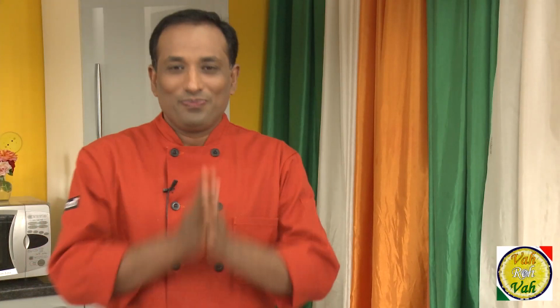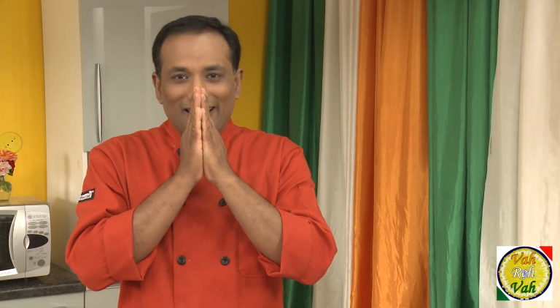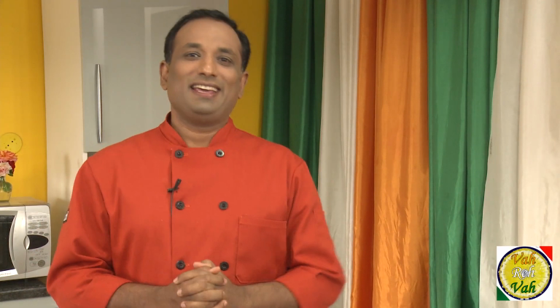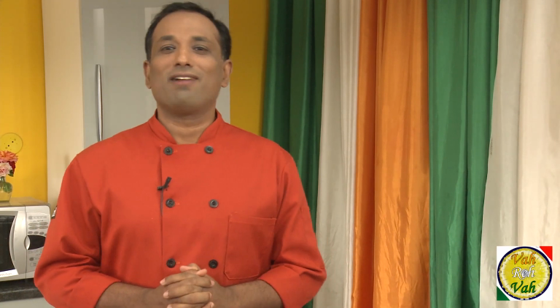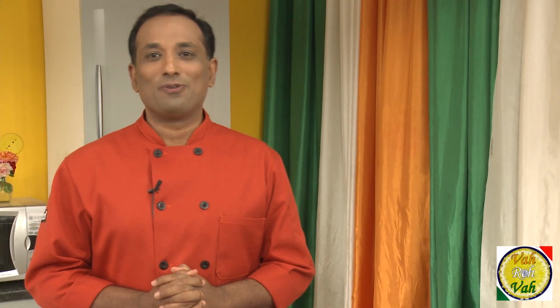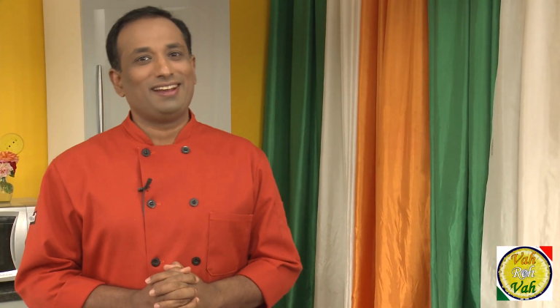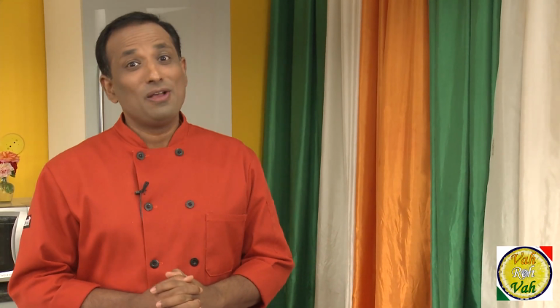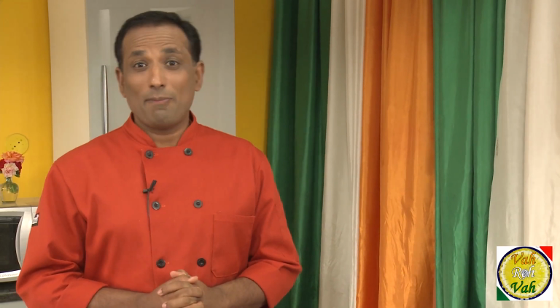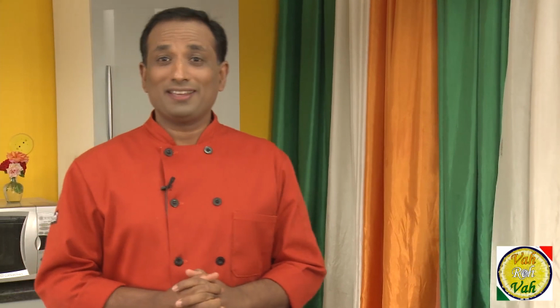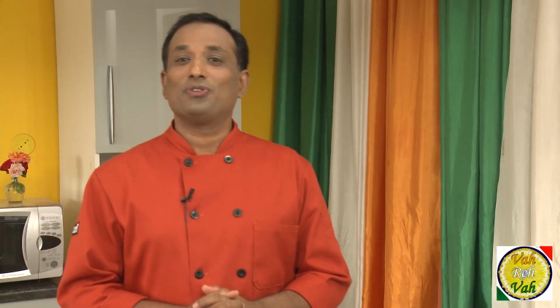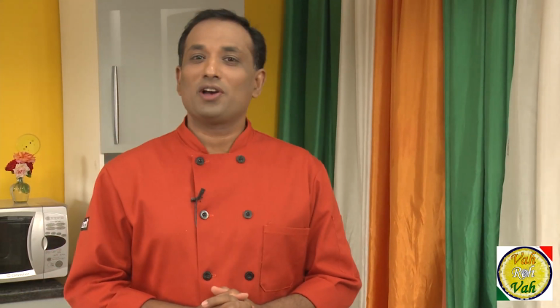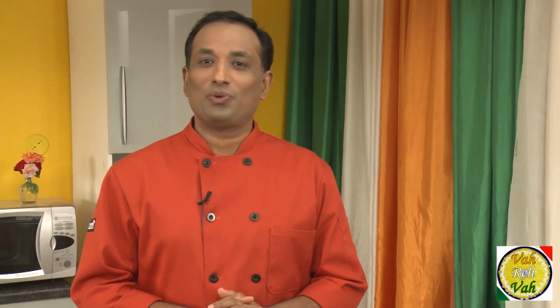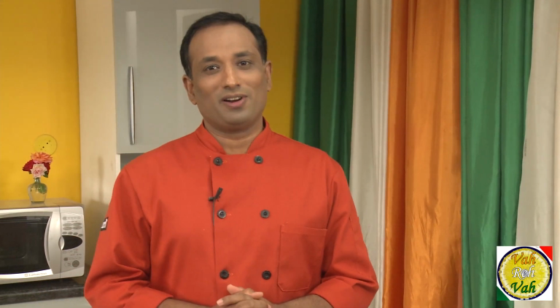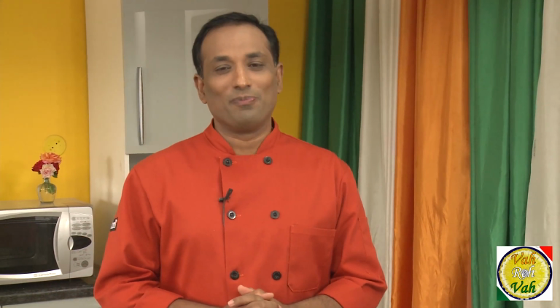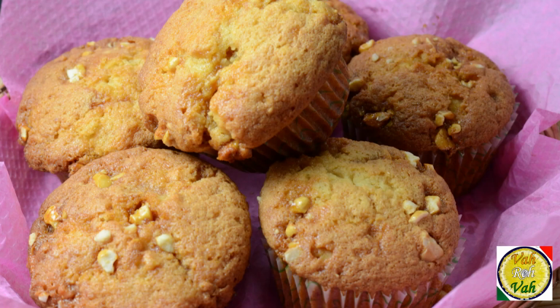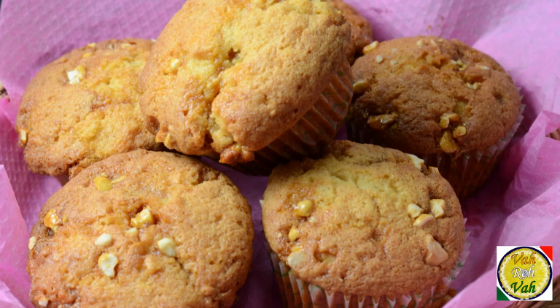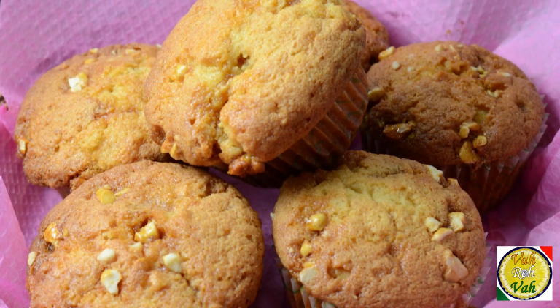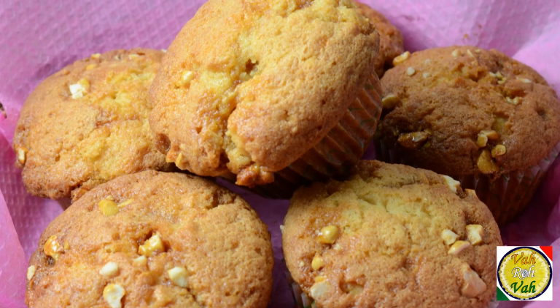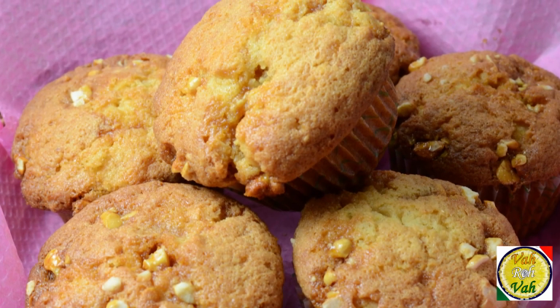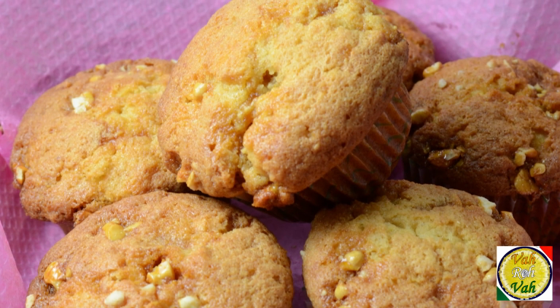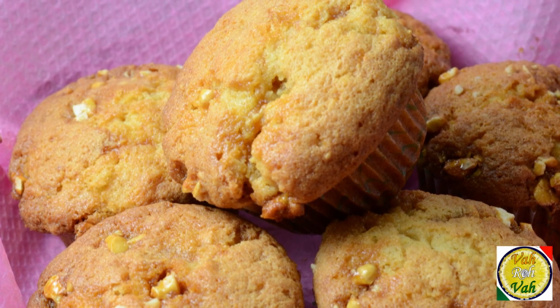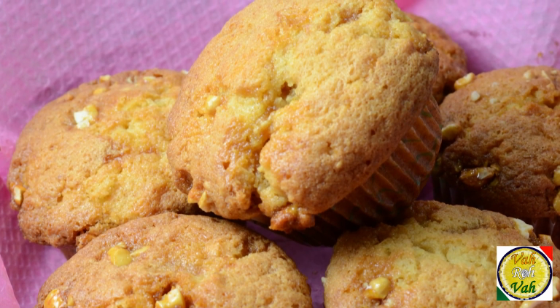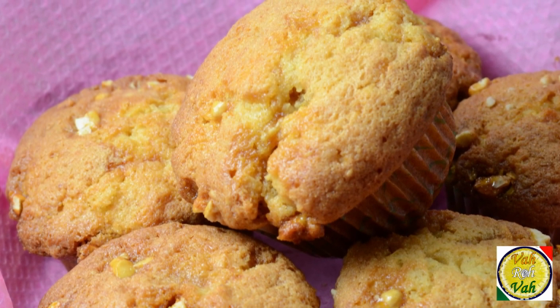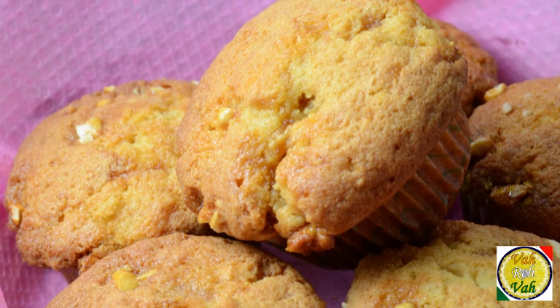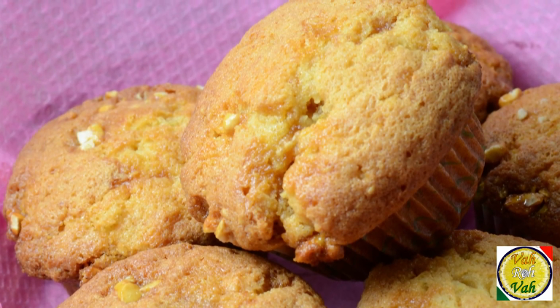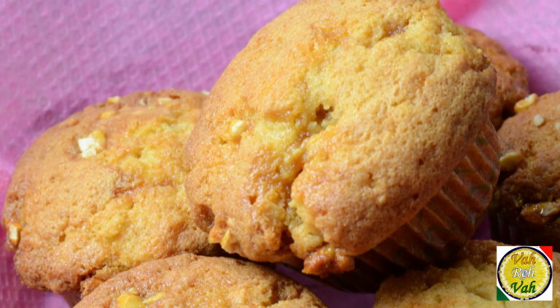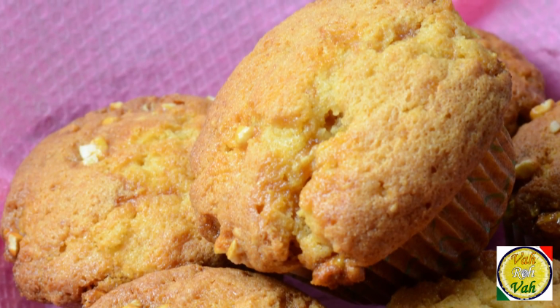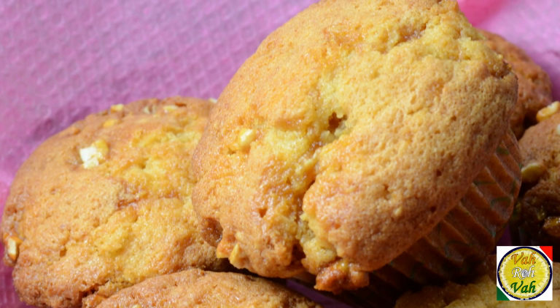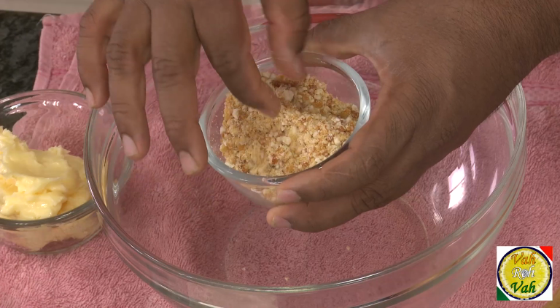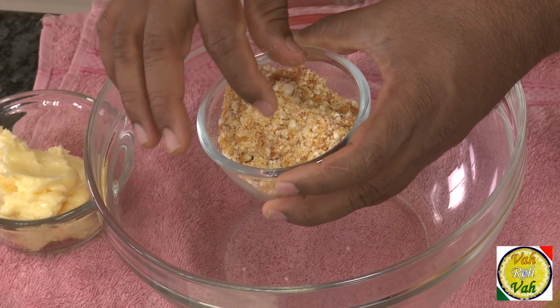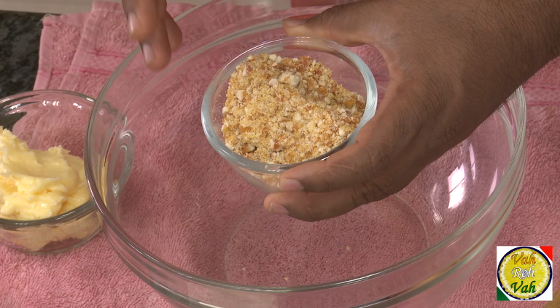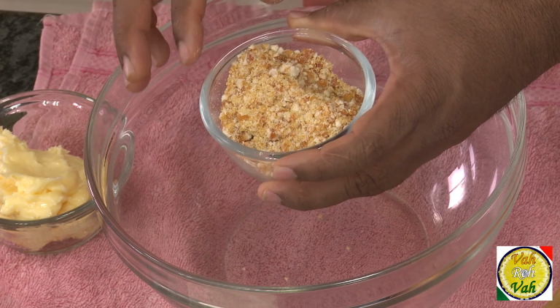Hello, namaste, salaam walekum, sastriyakaal — welcome back to another session with your VahChef at Vahrehvah.com. Today we're going to learn how to make chikki muffins. You can also call them butterscotch muffins or praline muffins.